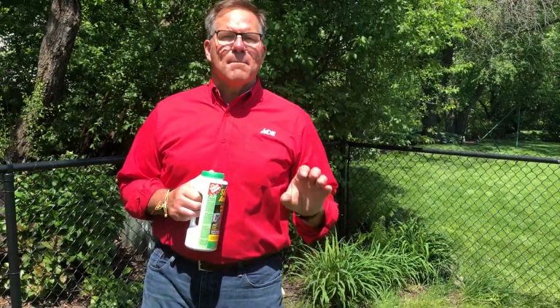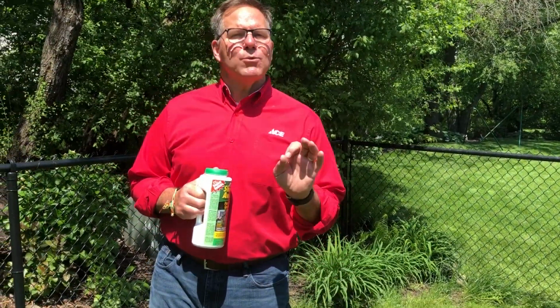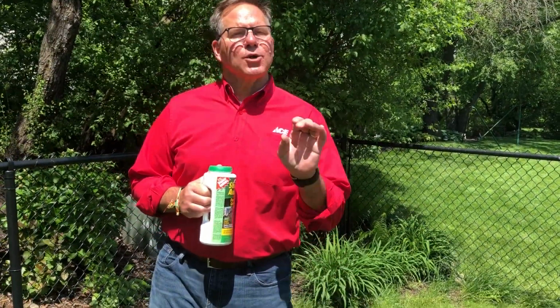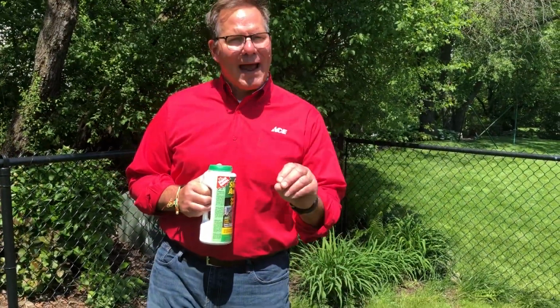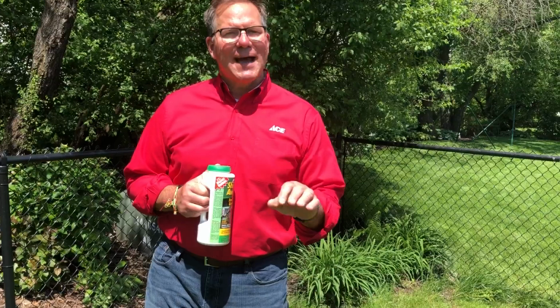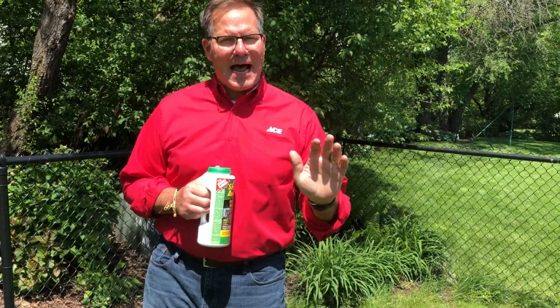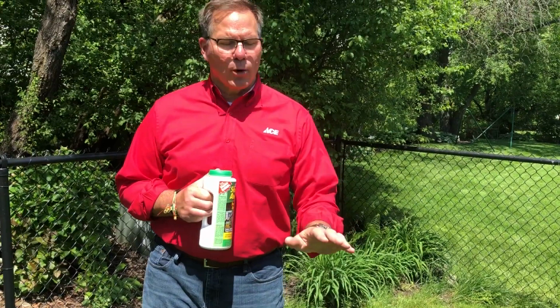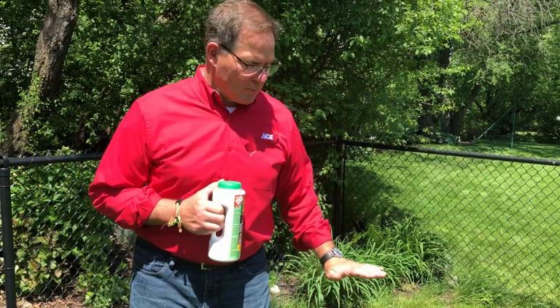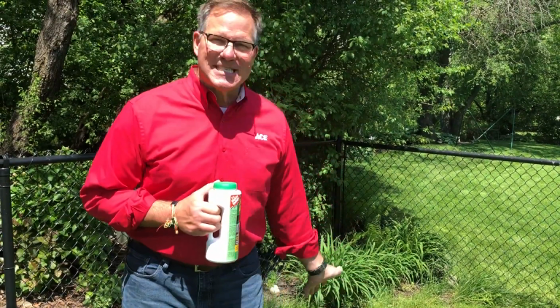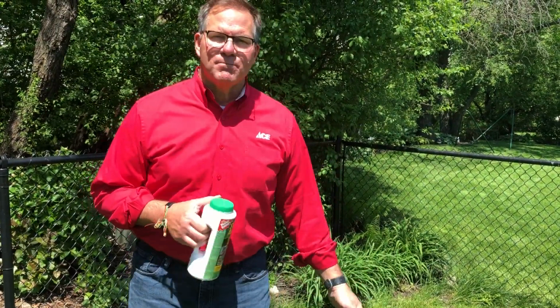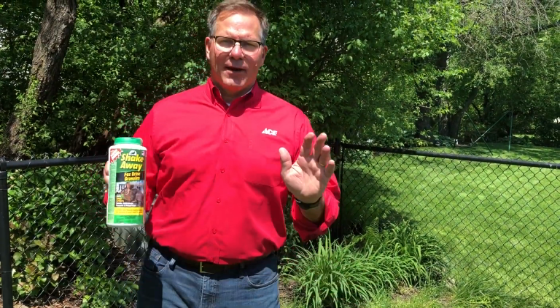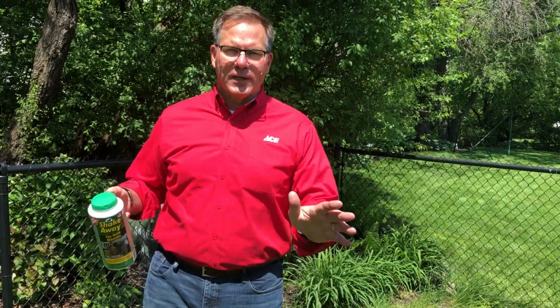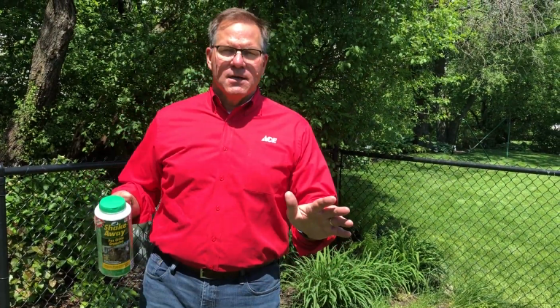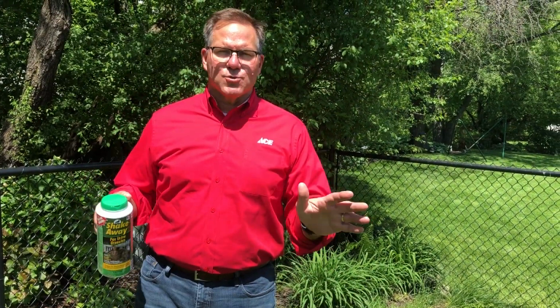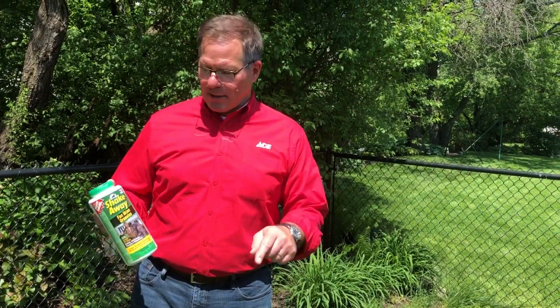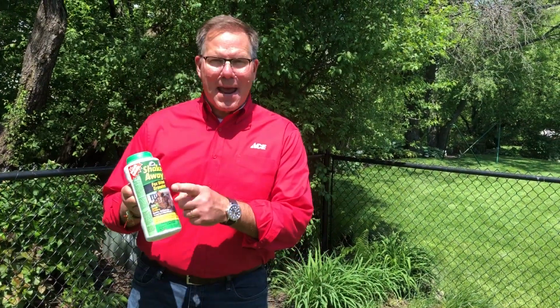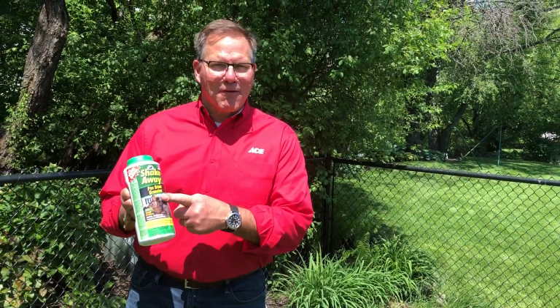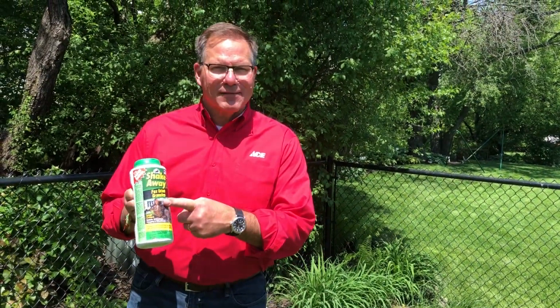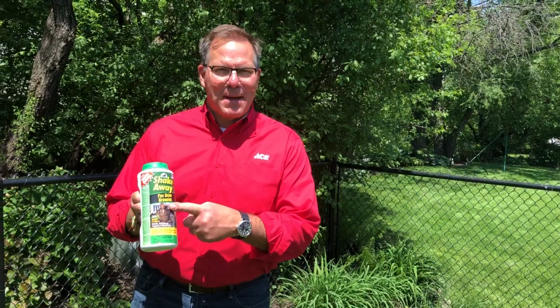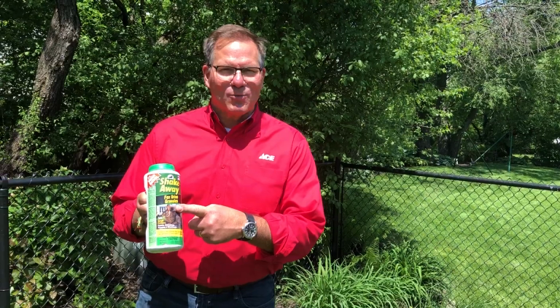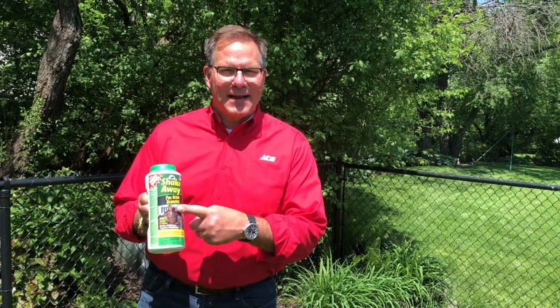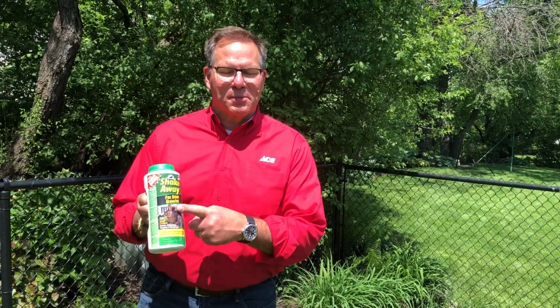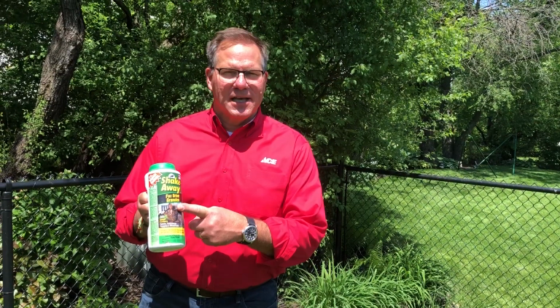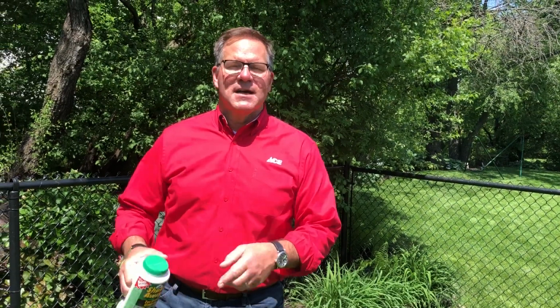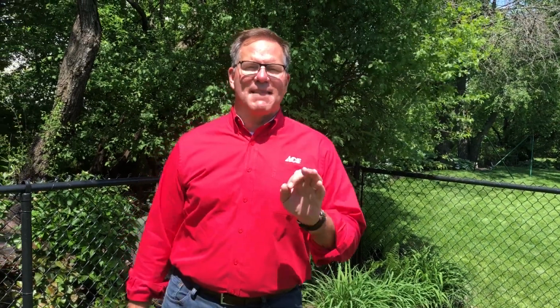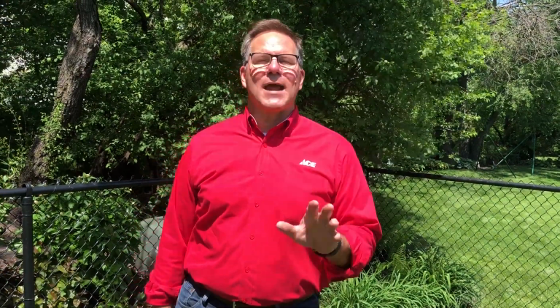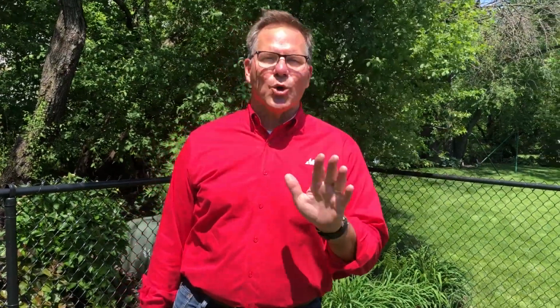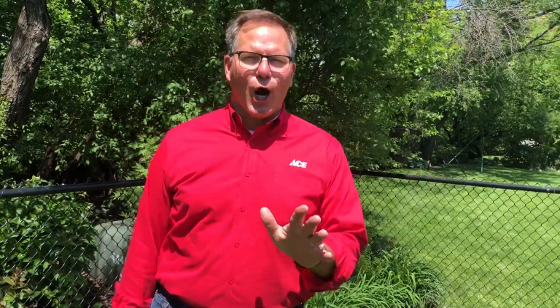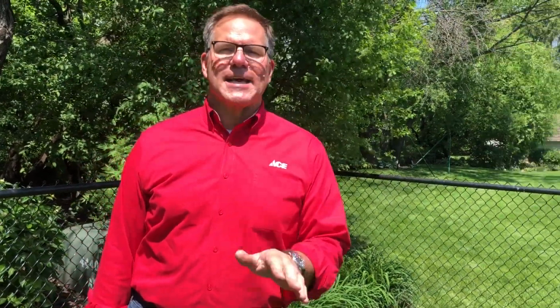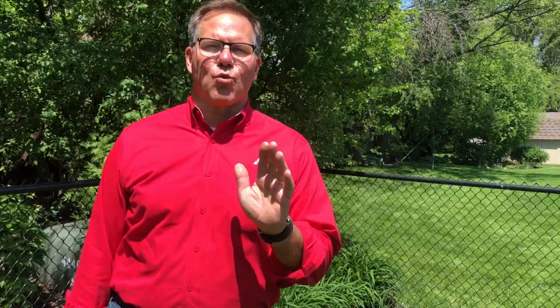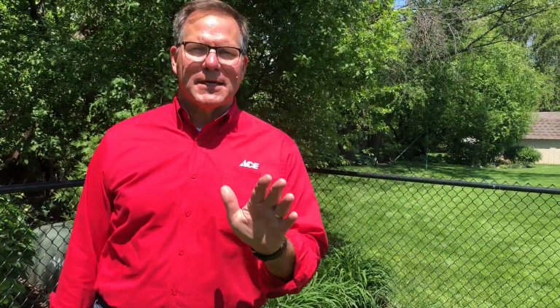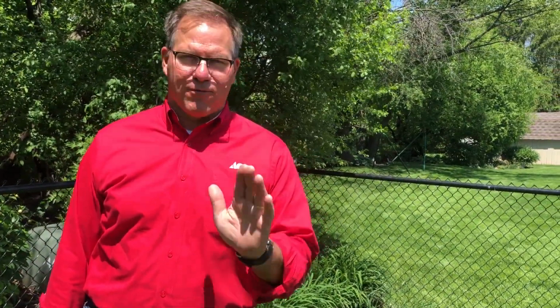Now you can go ahead and fill that hole back in, maybe with a little gravel, and then topsoil, and then reseed it. And hopefully those rabbits are like, 'There's a fox living in that backyard, we've got to find a different place to live.' And that way your yard is rabbit free.